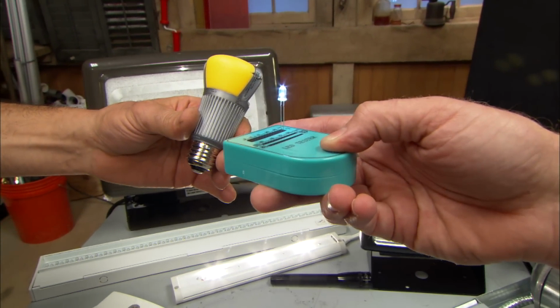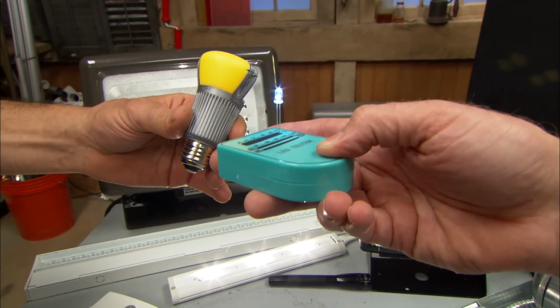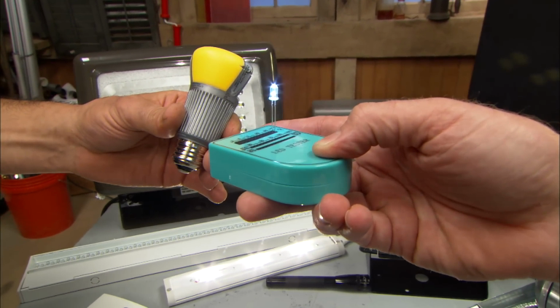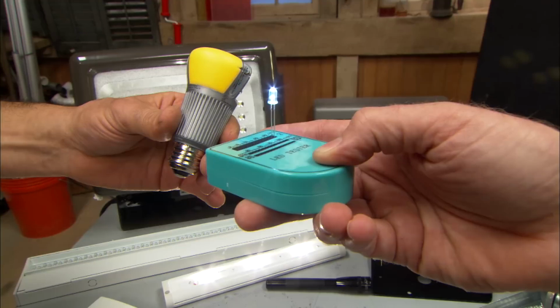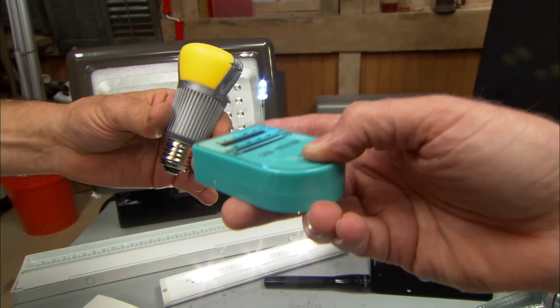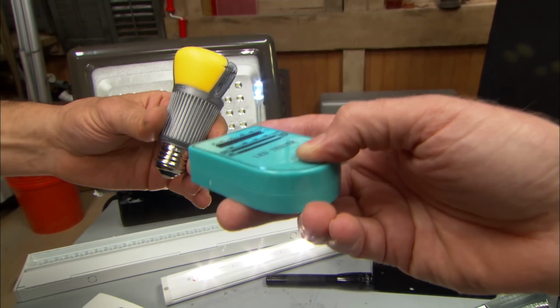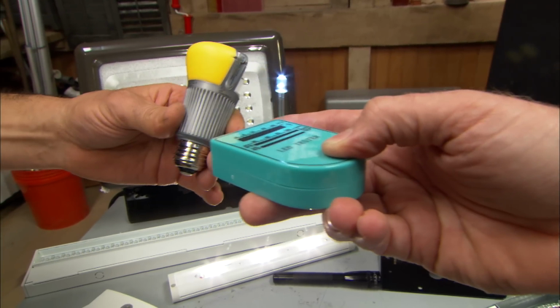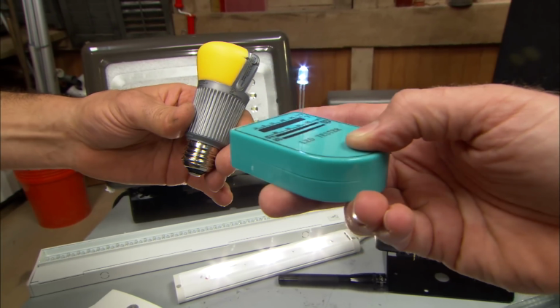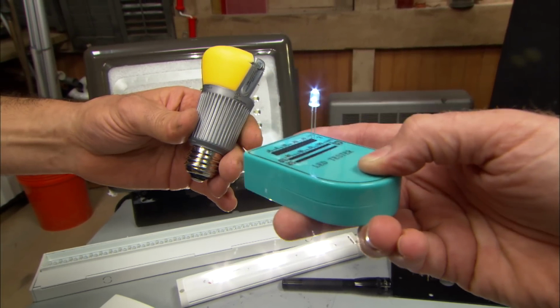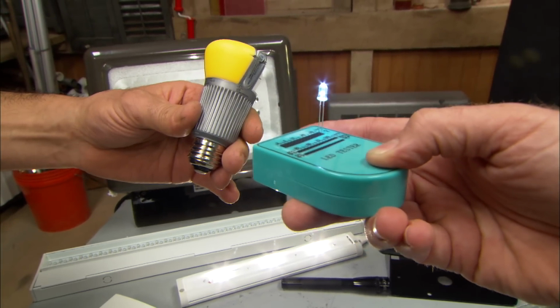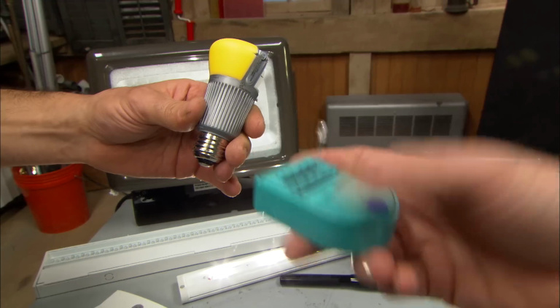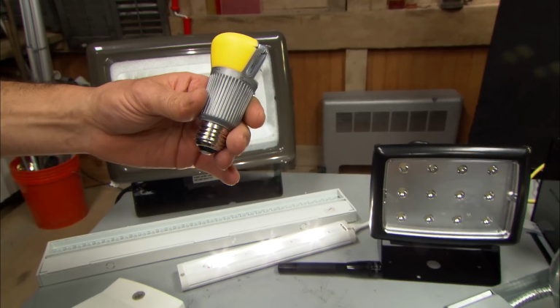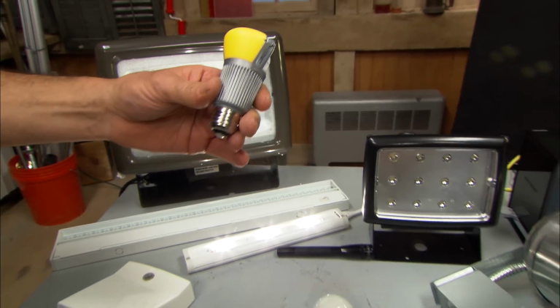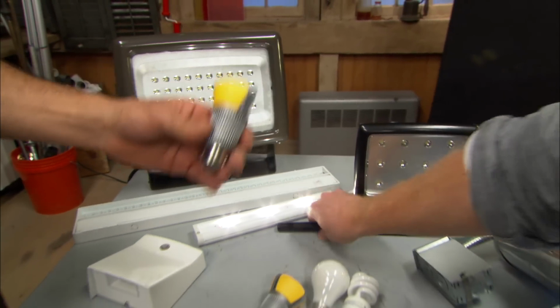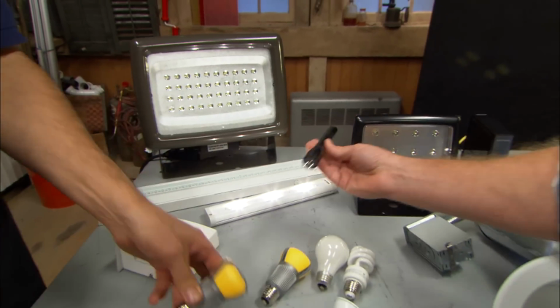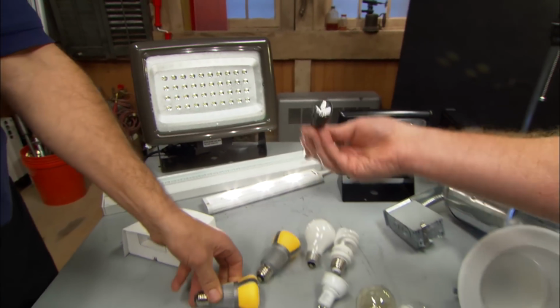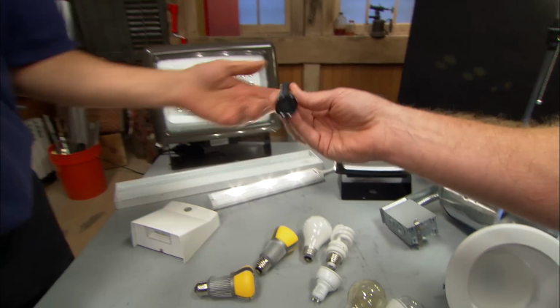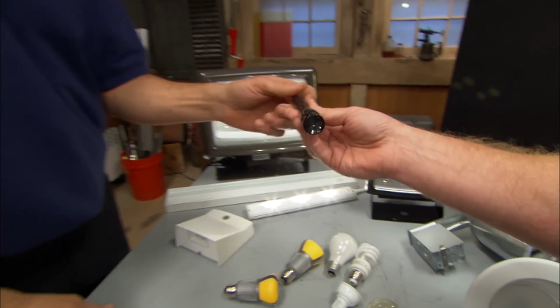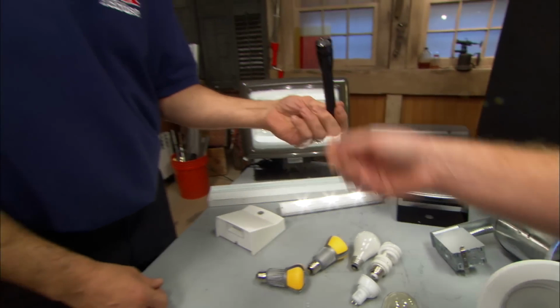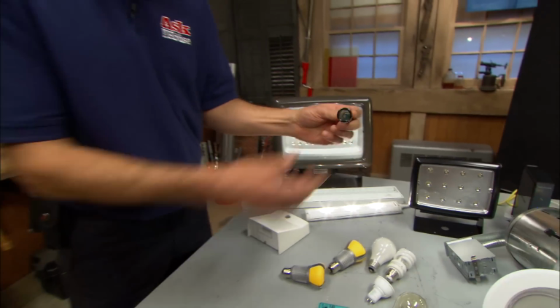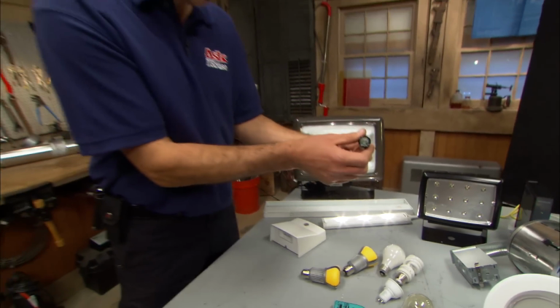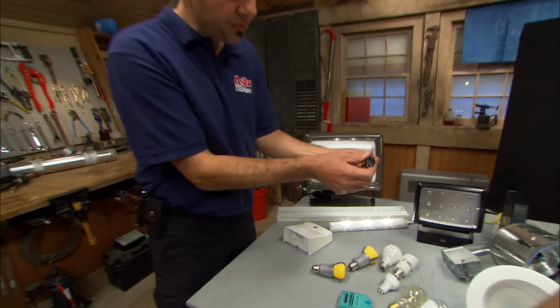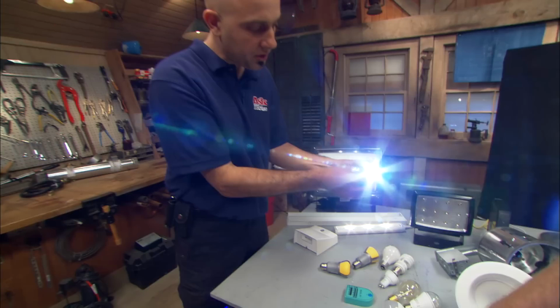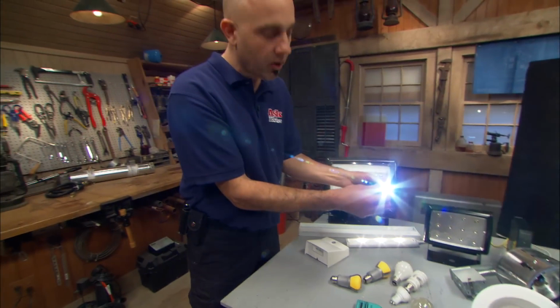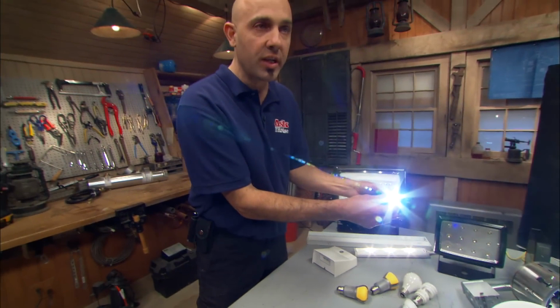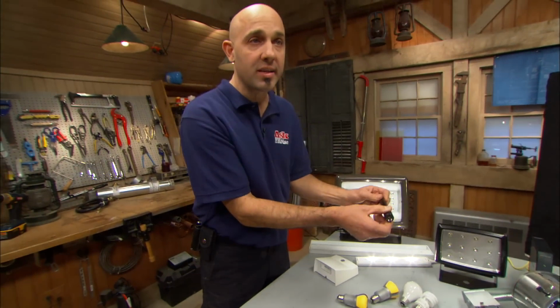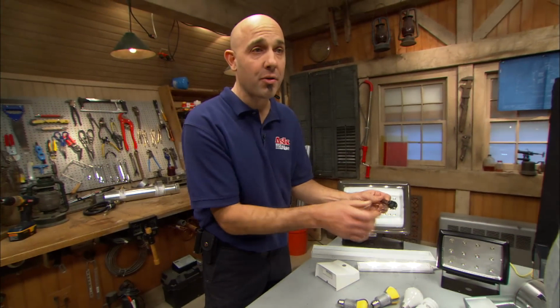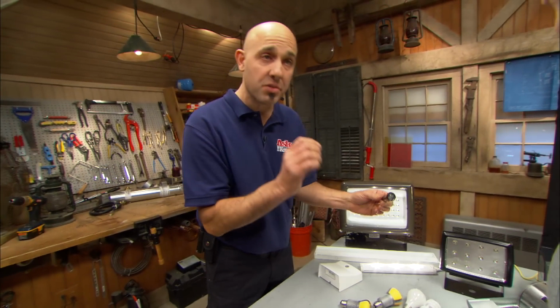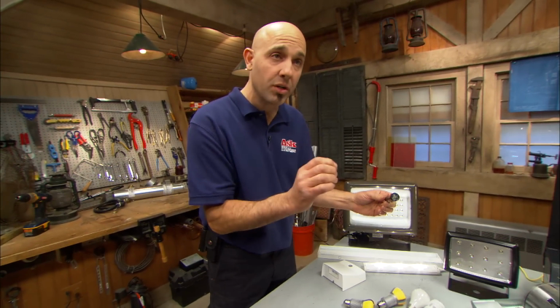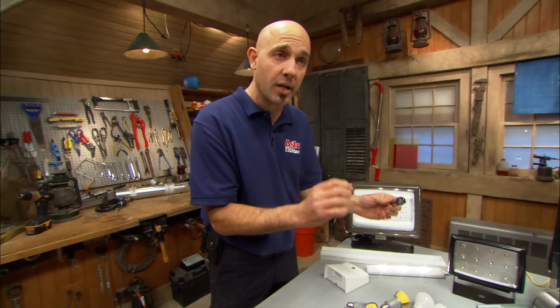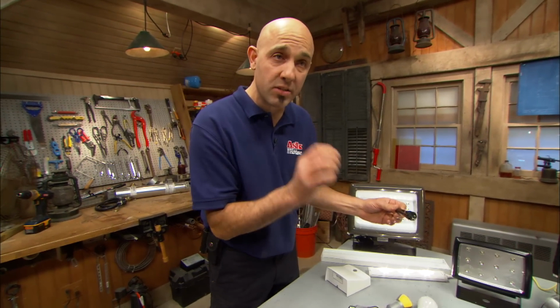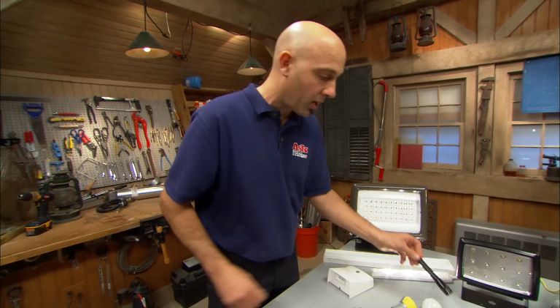A light emitting diode is small but actually very bright, and that's very helpful with certain technologies — like a flashlight, for example. Here's an LED flashlight — we've all seen them. They make the battery last a really long time and they're super bright.